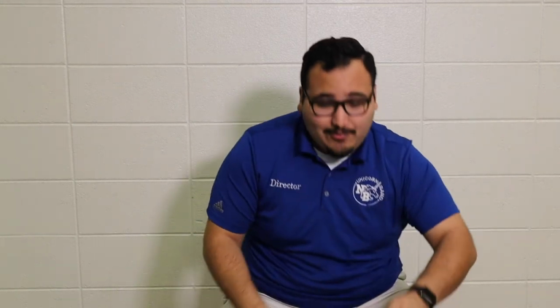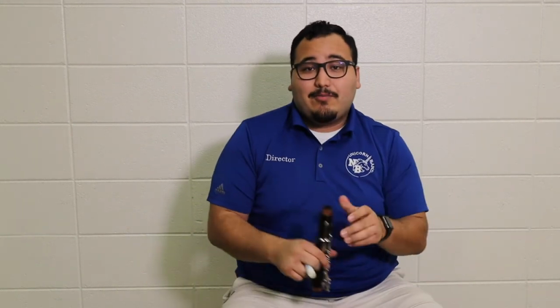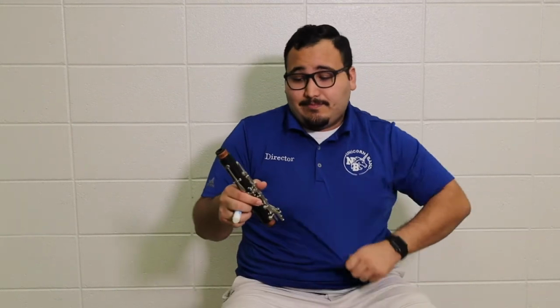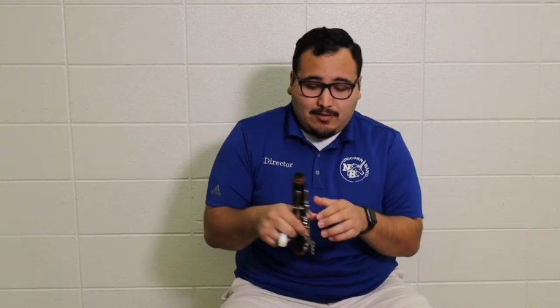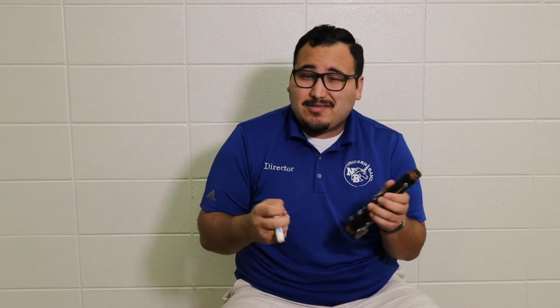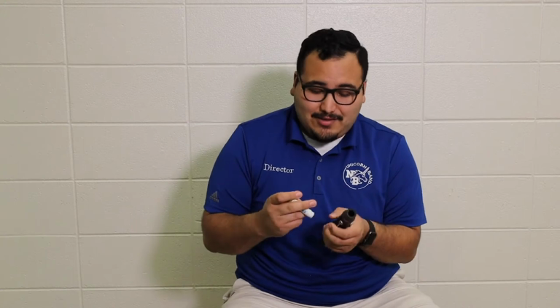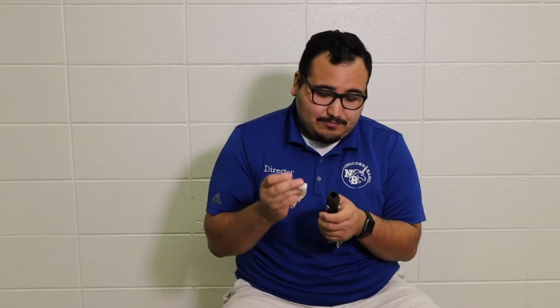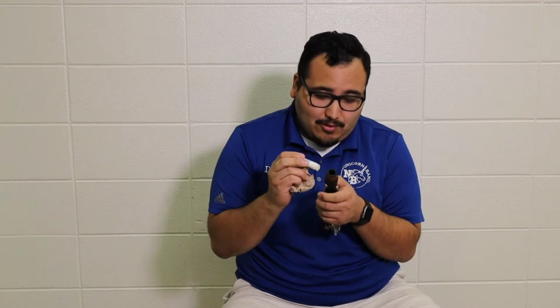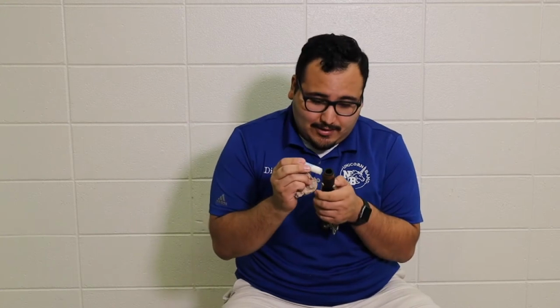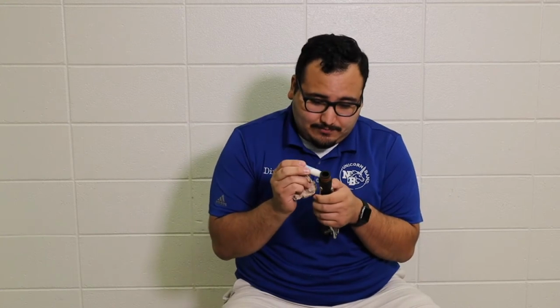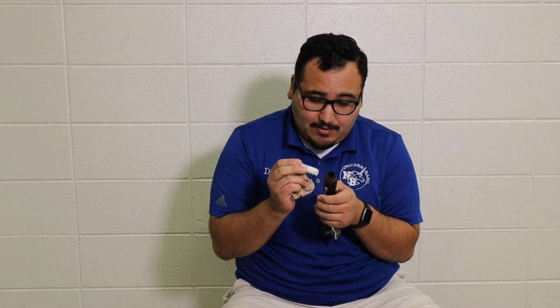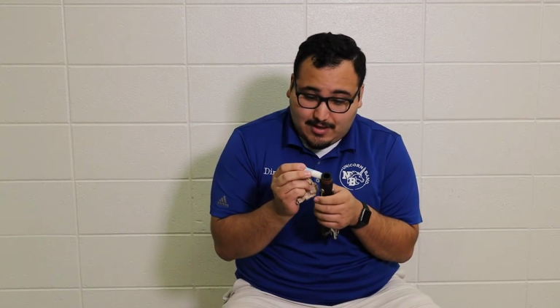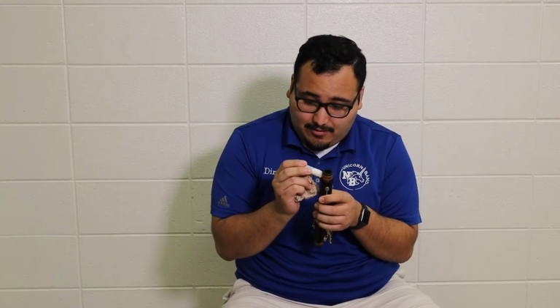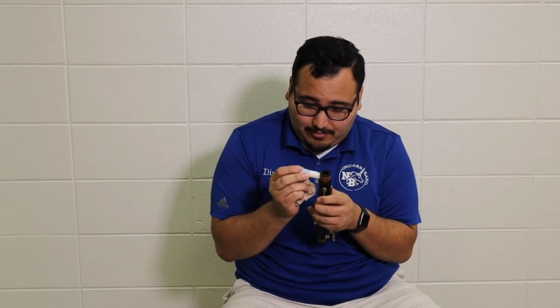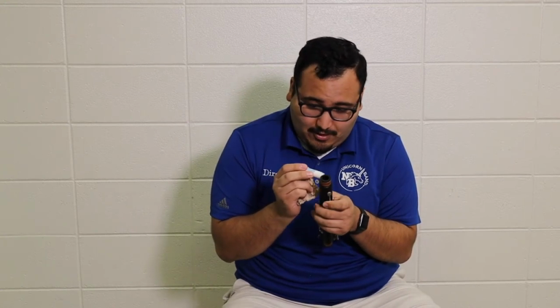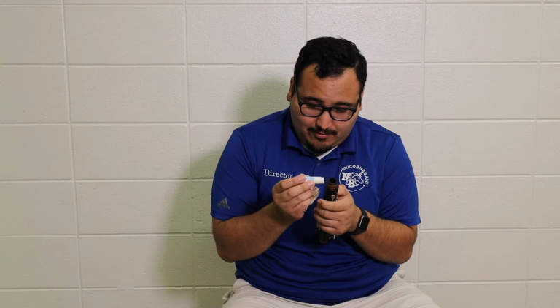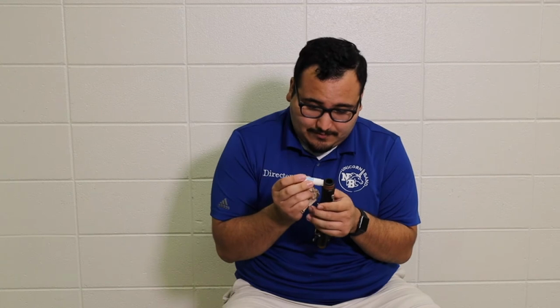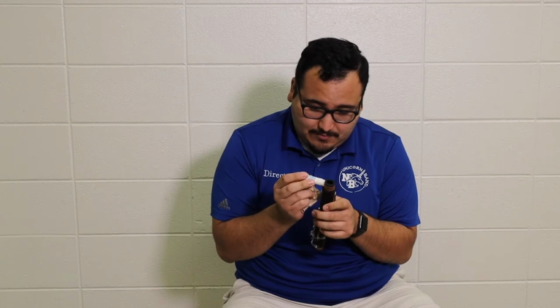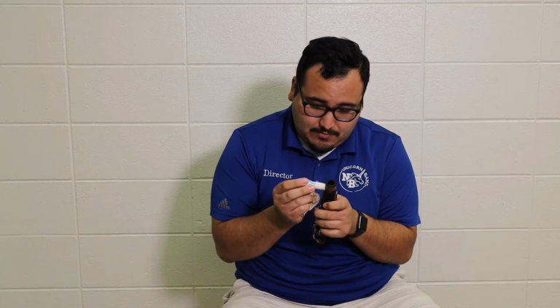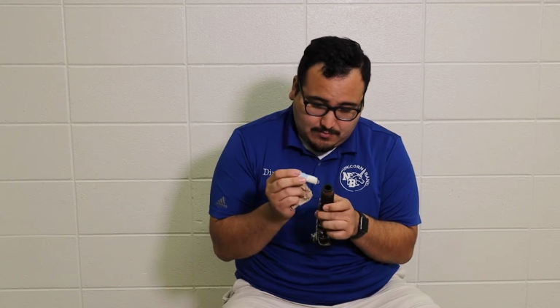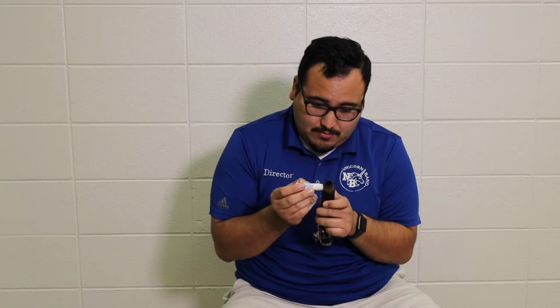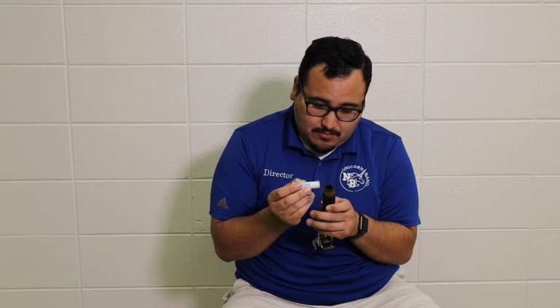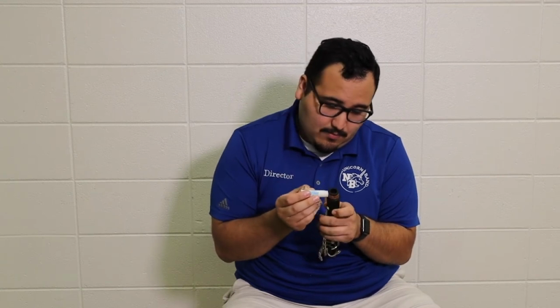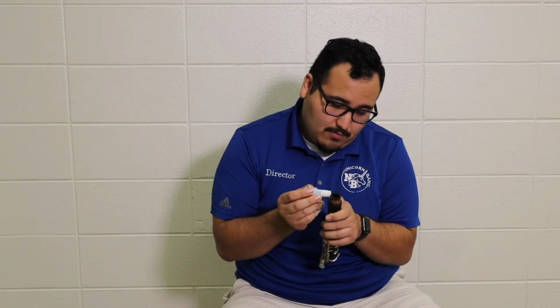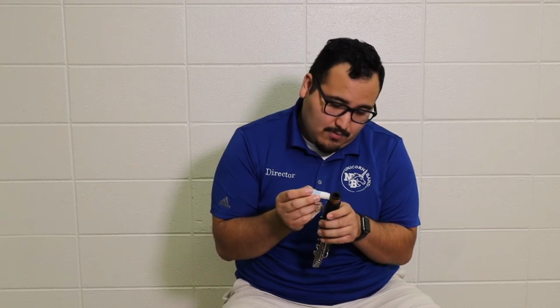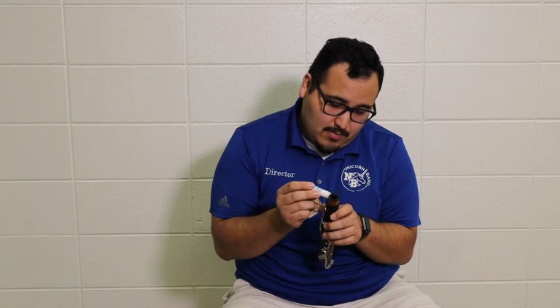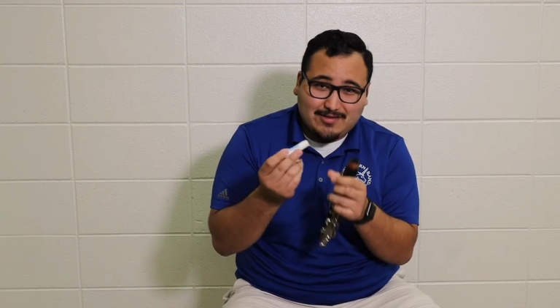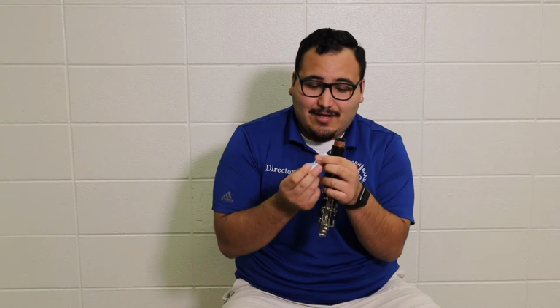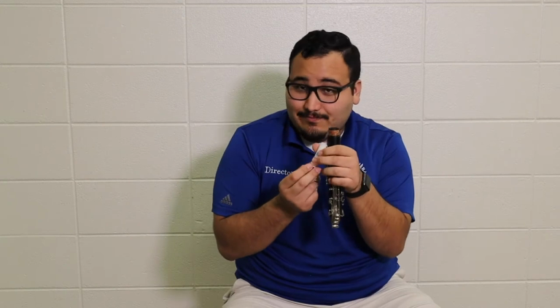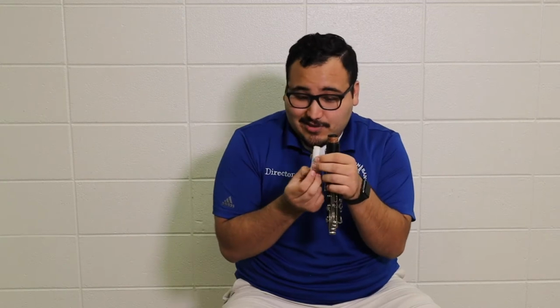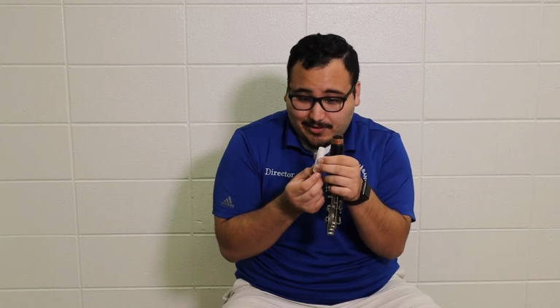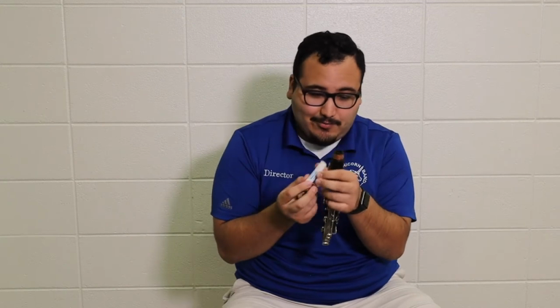Now we've got our upper joint — do the same kind of deal. Put cork grease on it, thin layer, remember, all the way around. And if it starts to get low, just kind of open it up a little more.